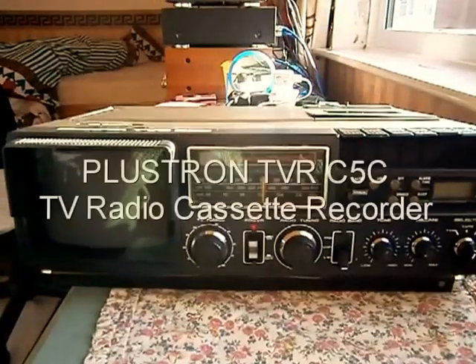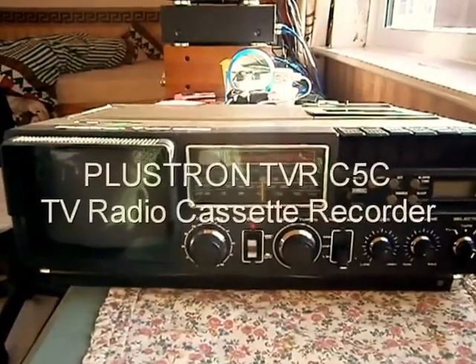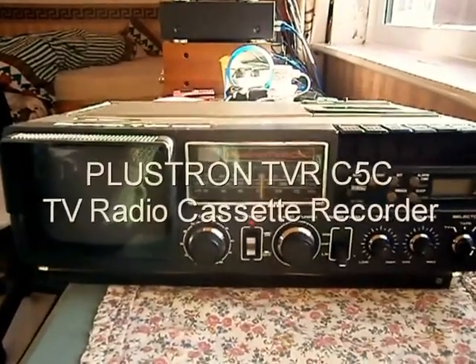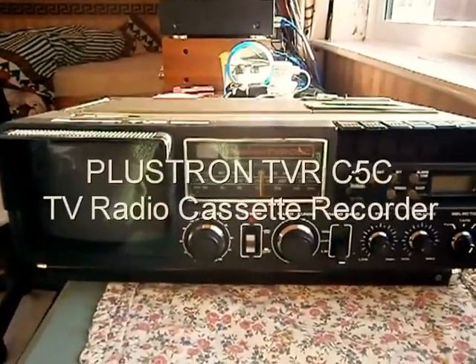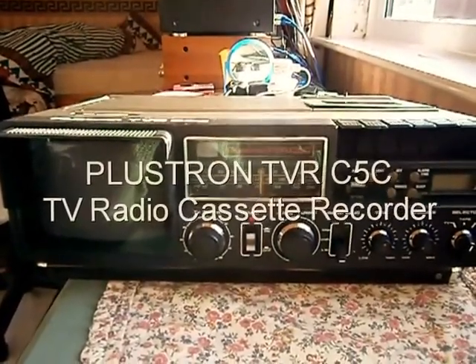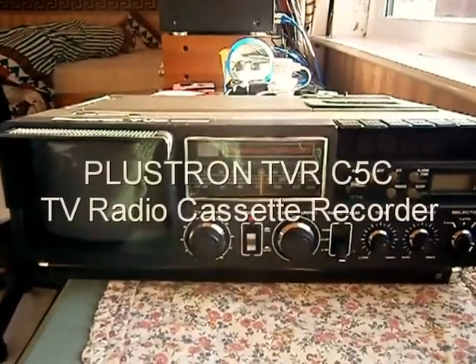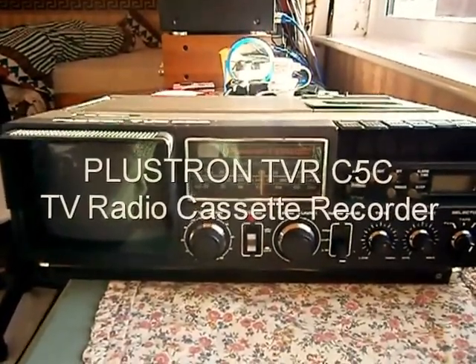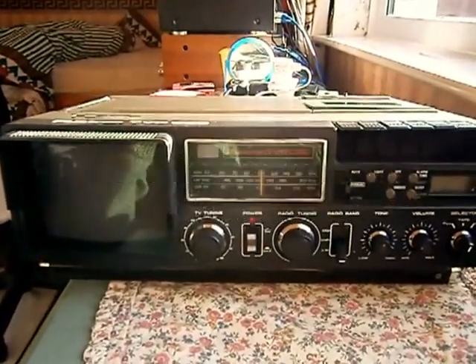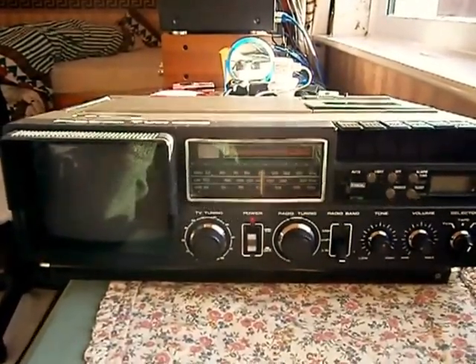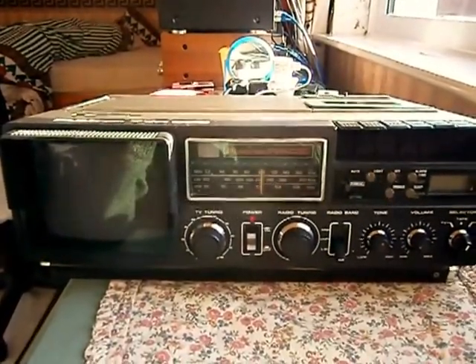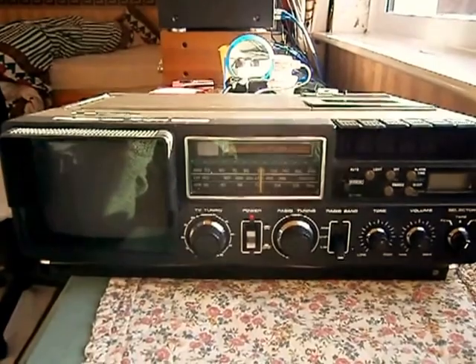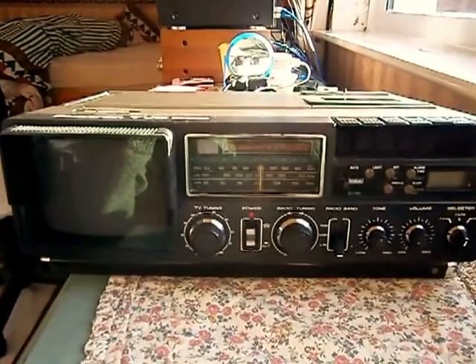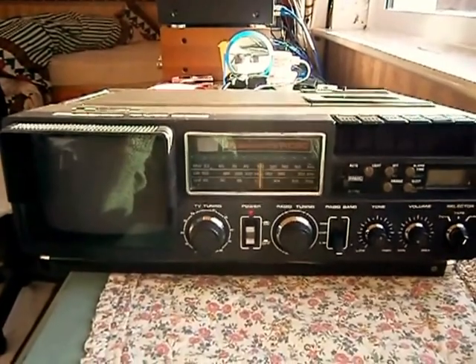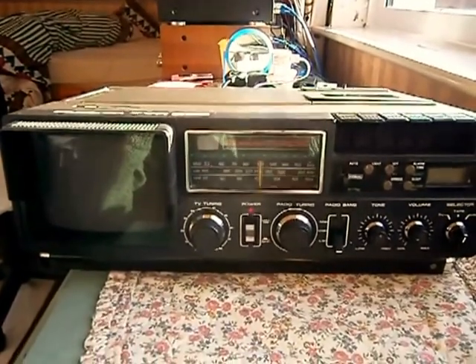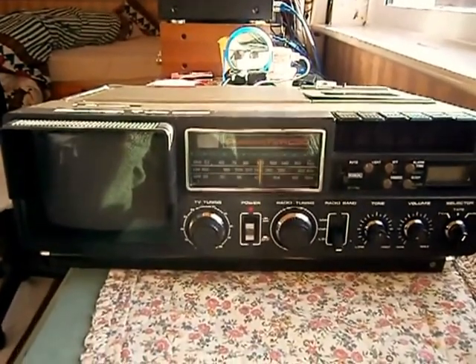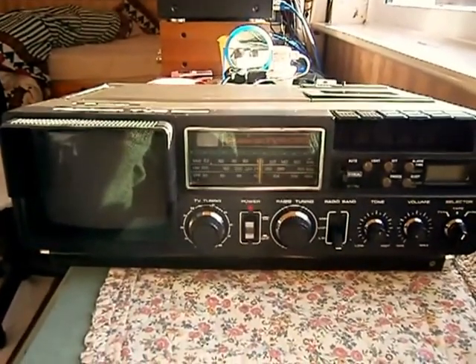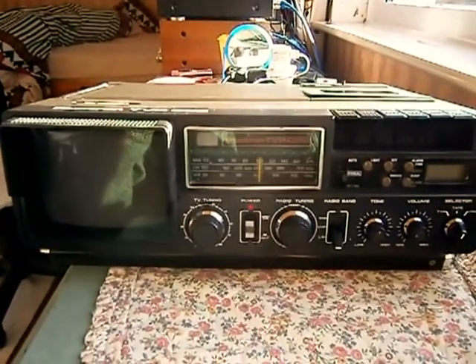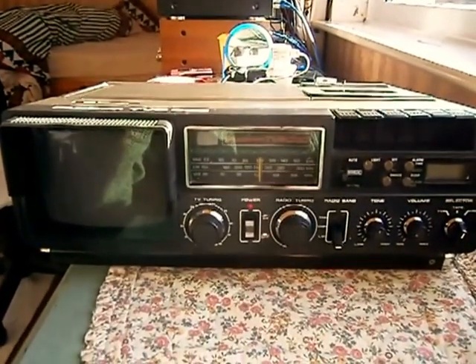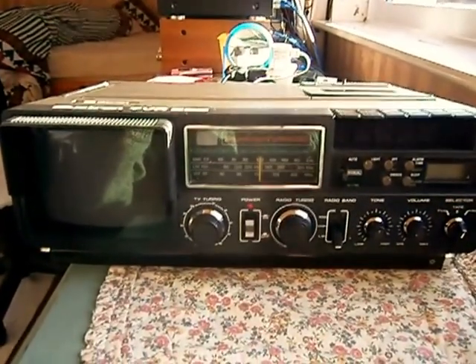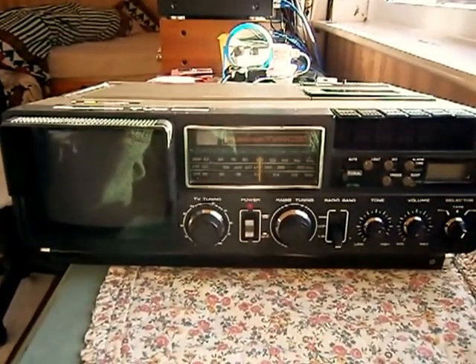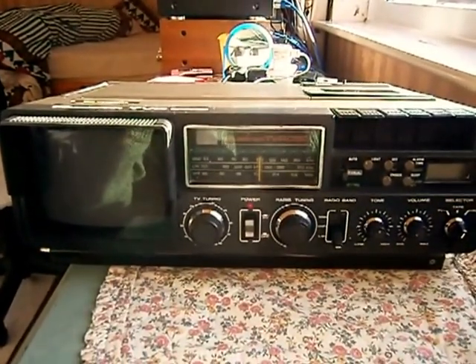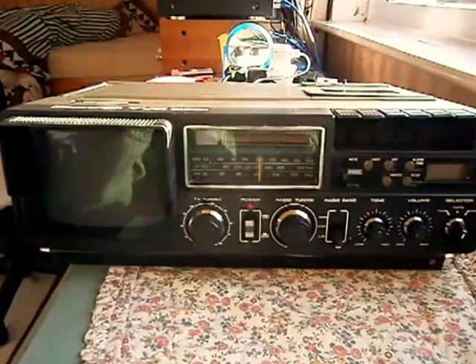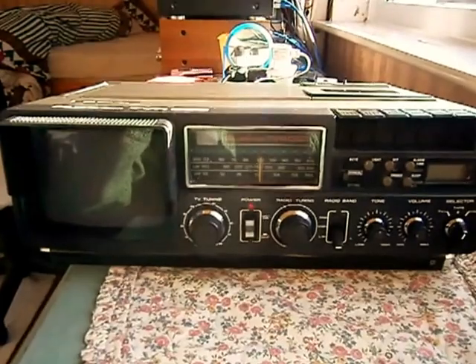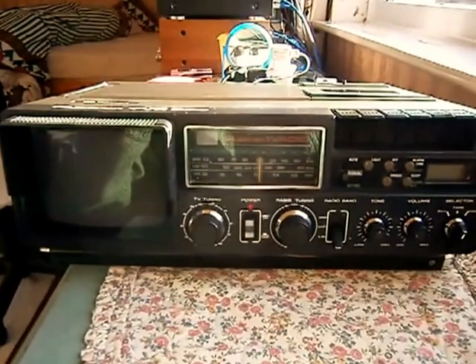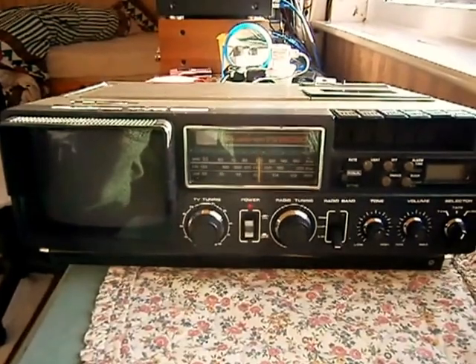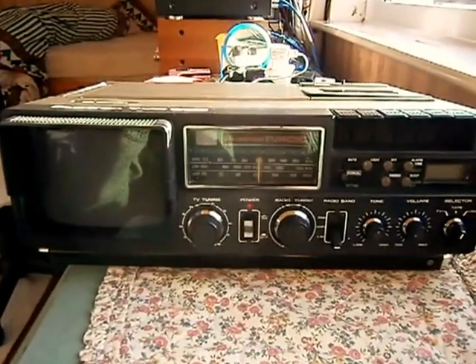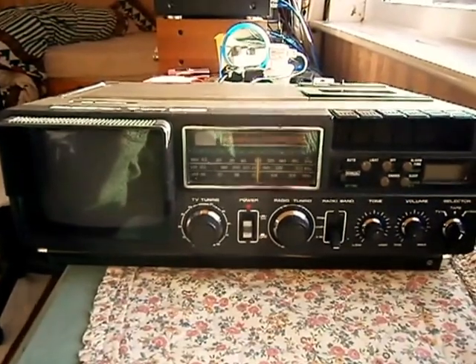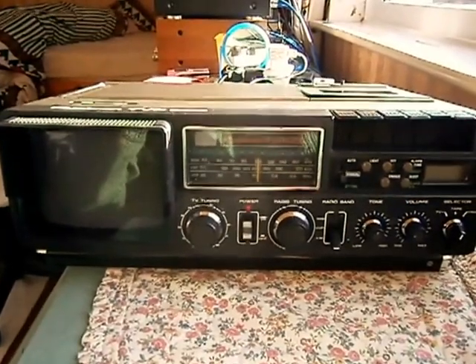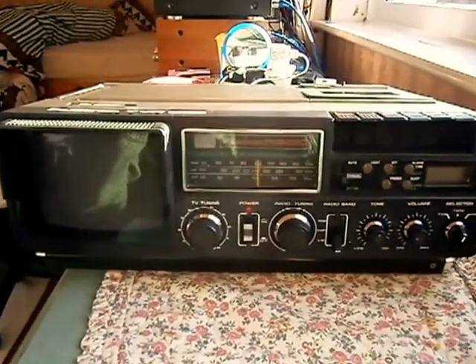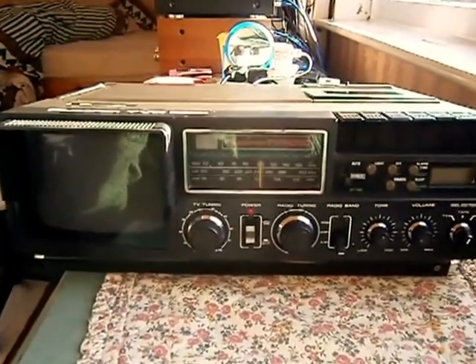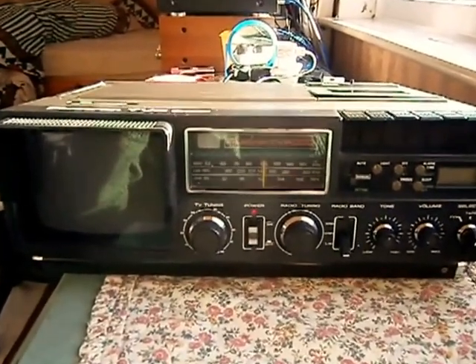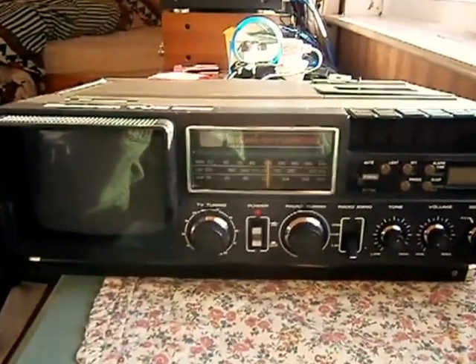Hi YouTubers, today we've got another rare unit — a TV radio cassette recorder, which probably dates from the late 70s or very early 80s.